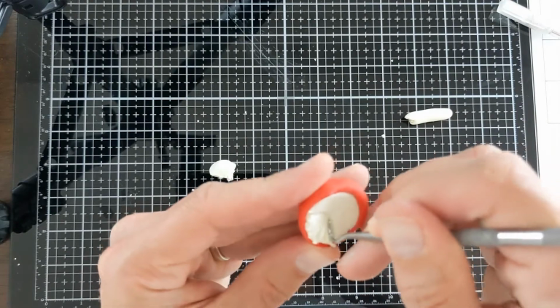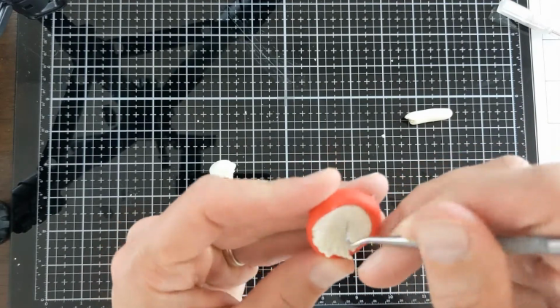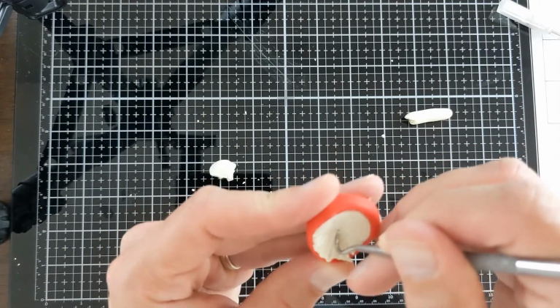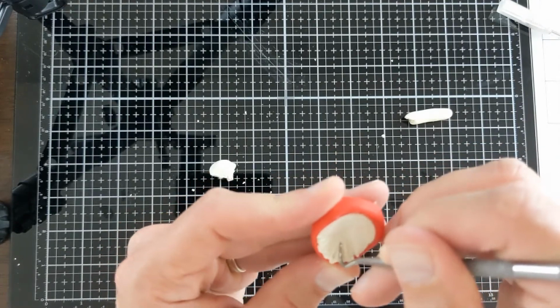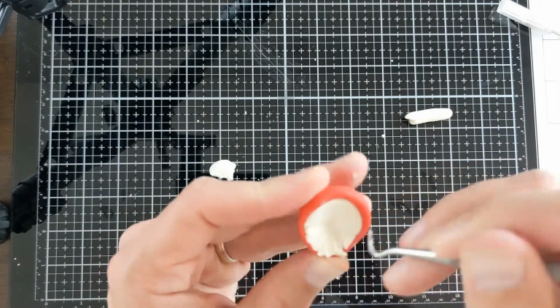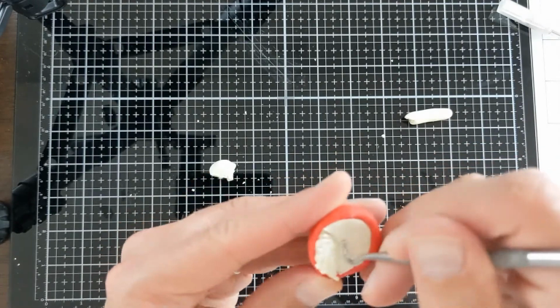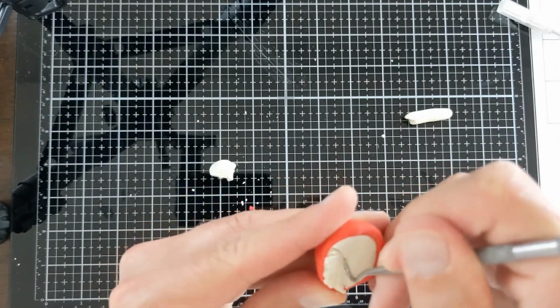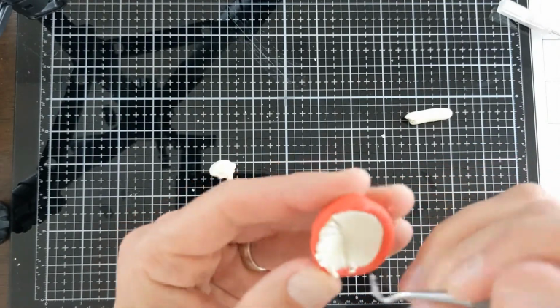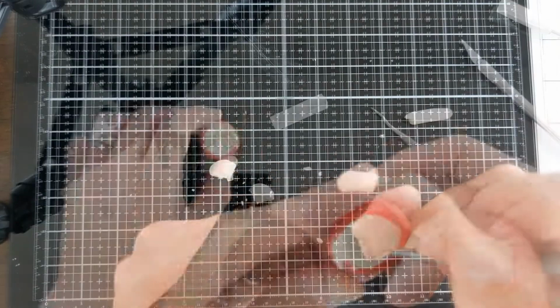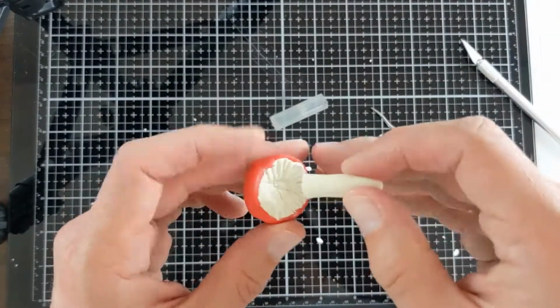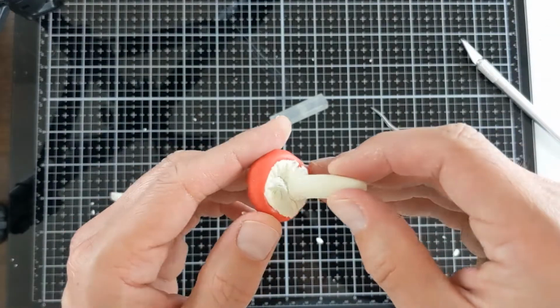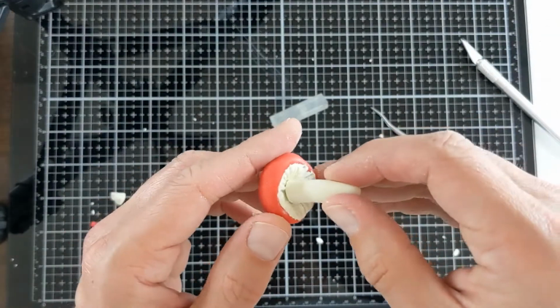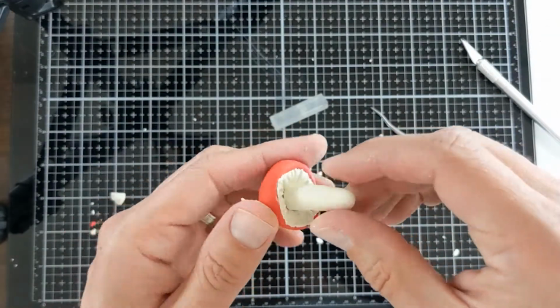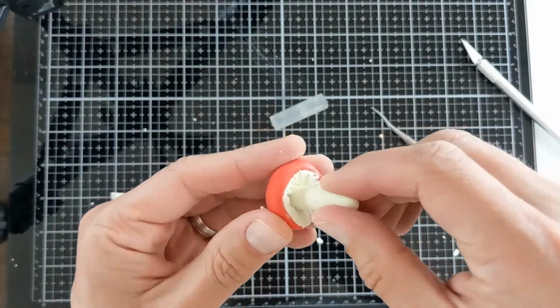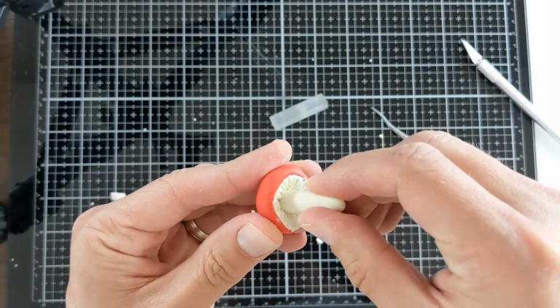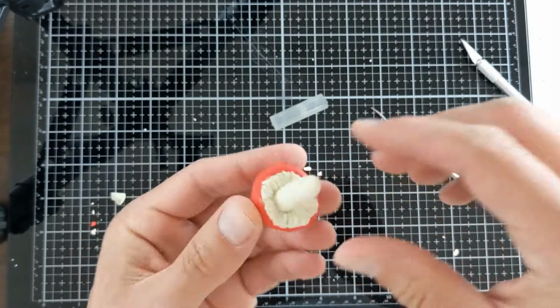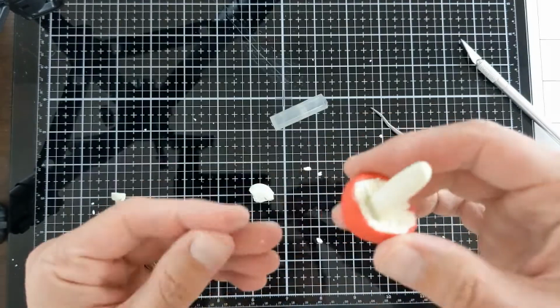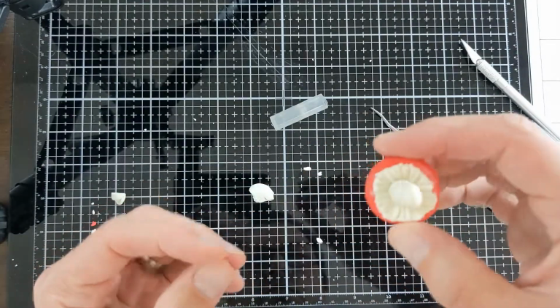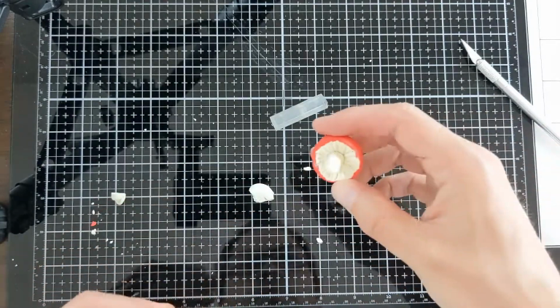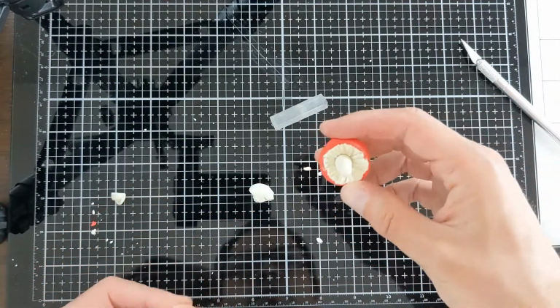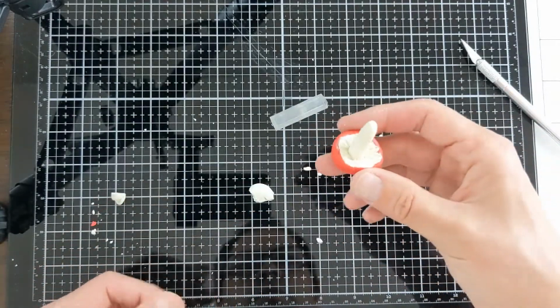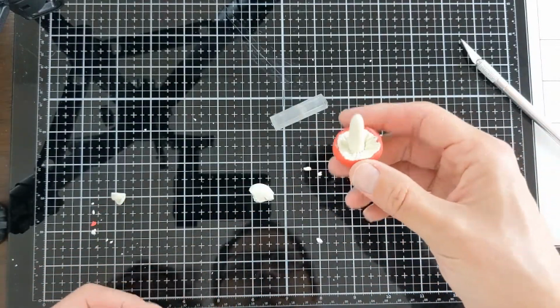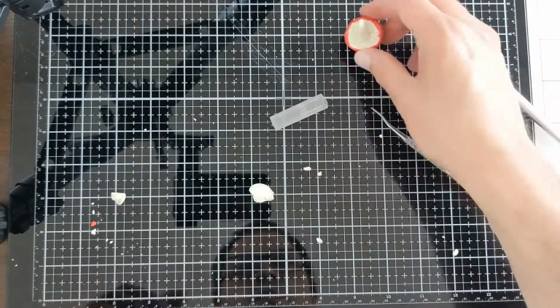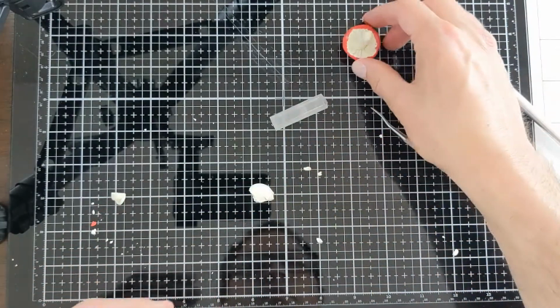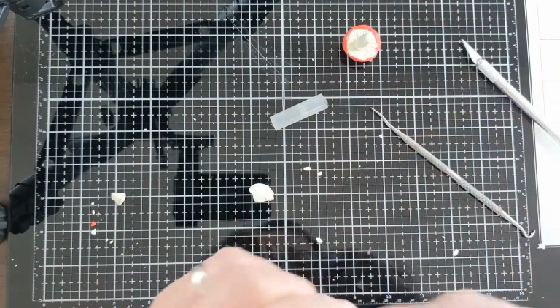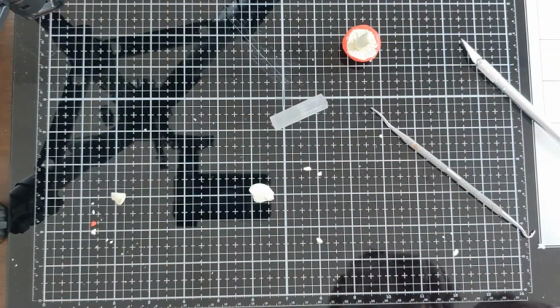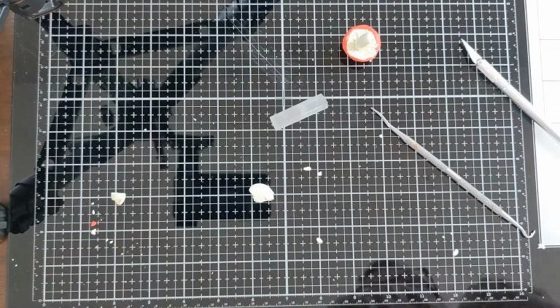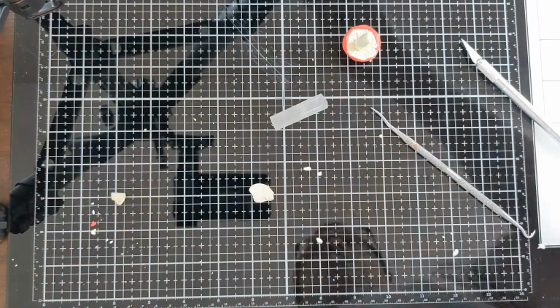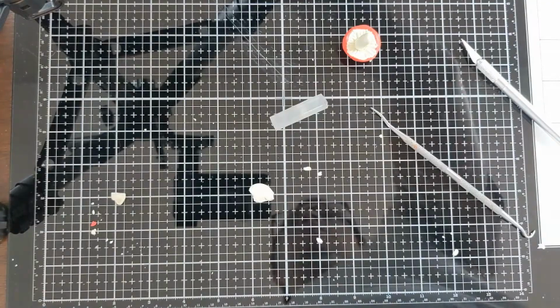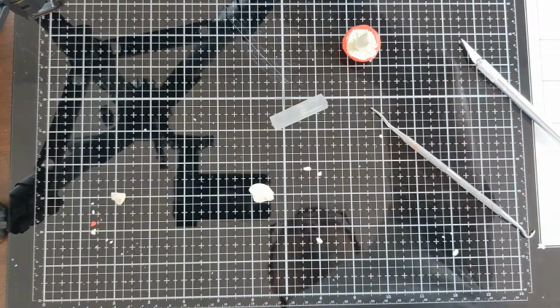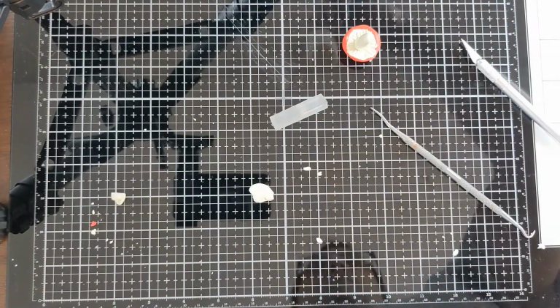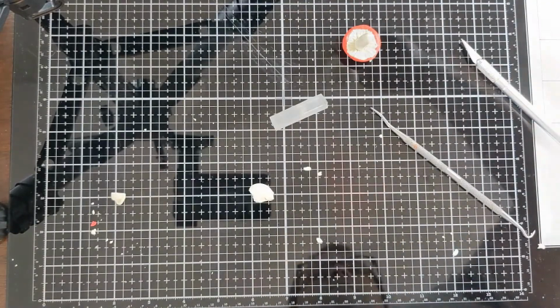Do that all the way around the mushroom cap. Once you've made all the grooves underneath your mushroom cap, take the stem from earlier, put a little bit of super glue on it, and just press it into the middle of the underside of your mushroom cap.